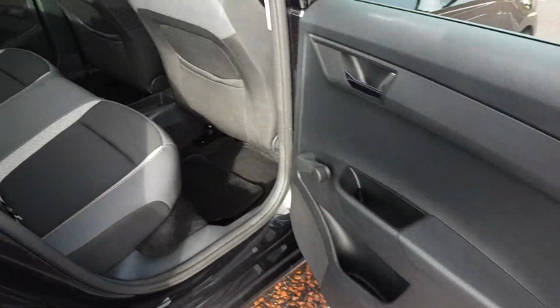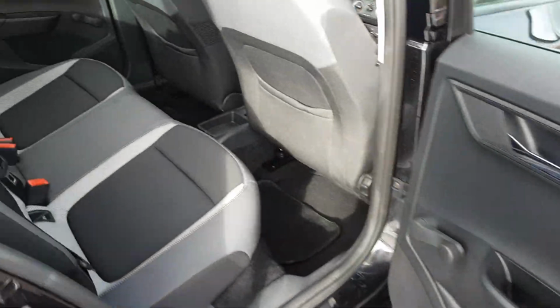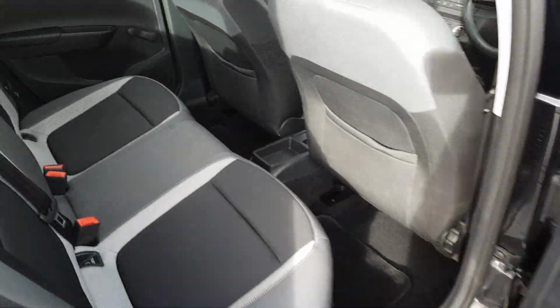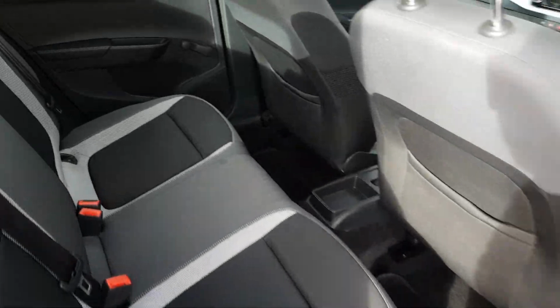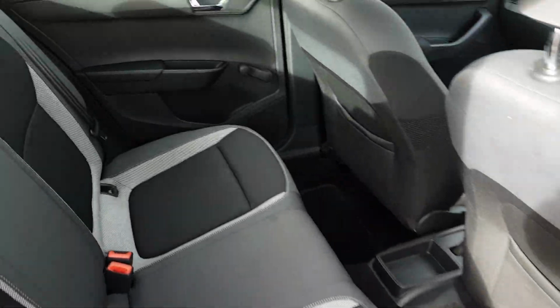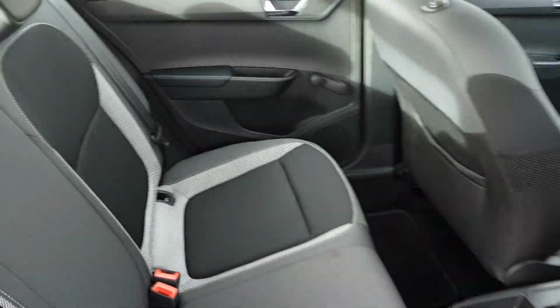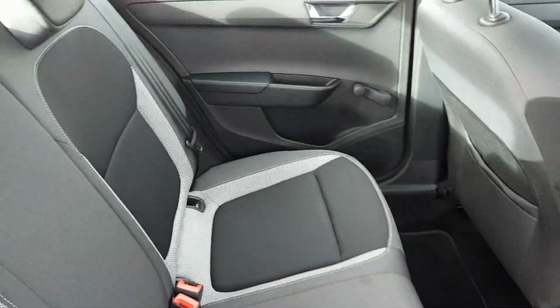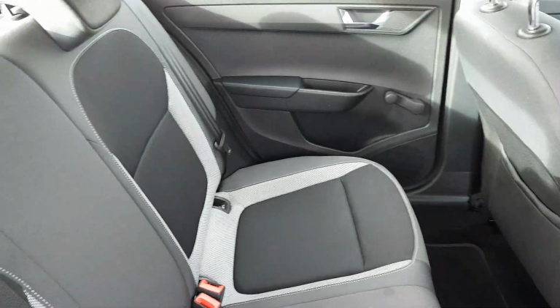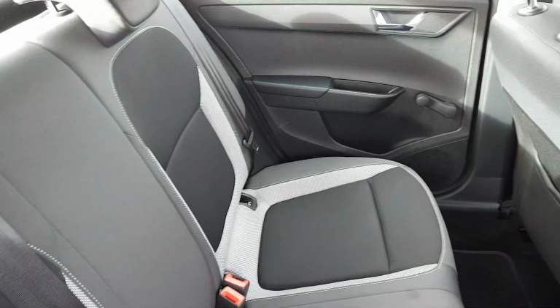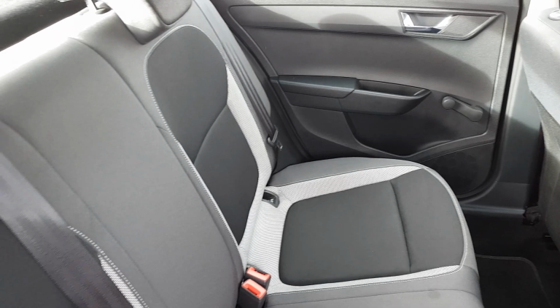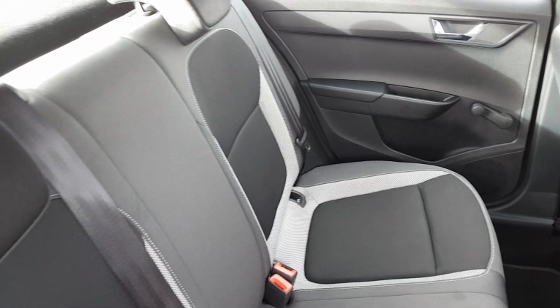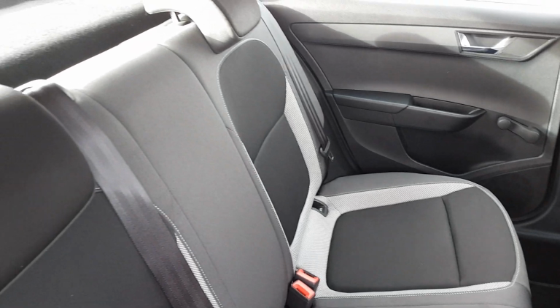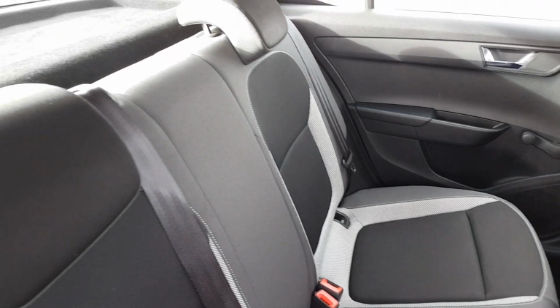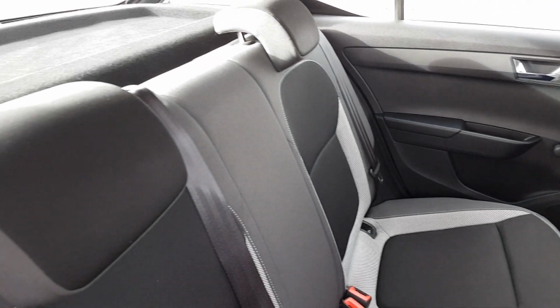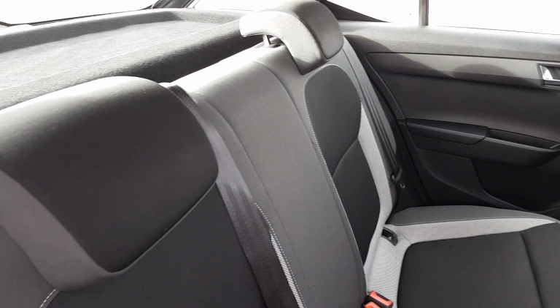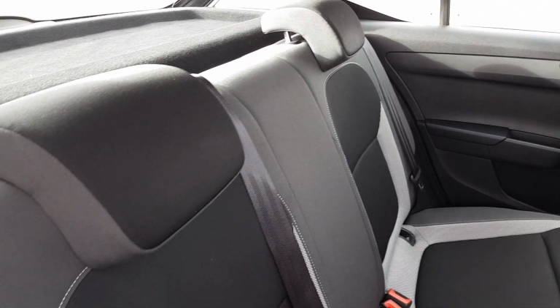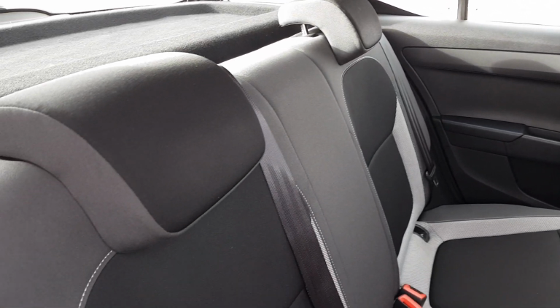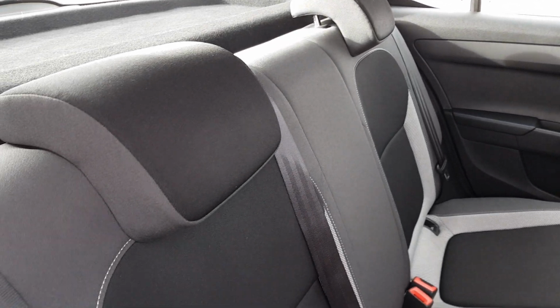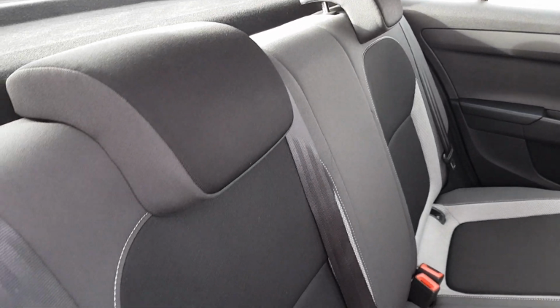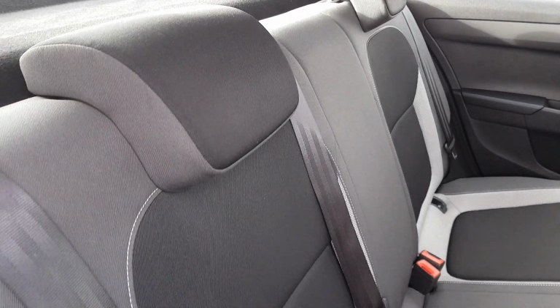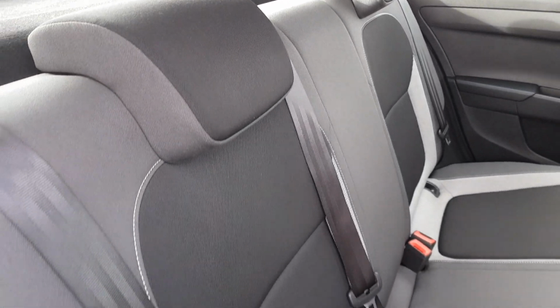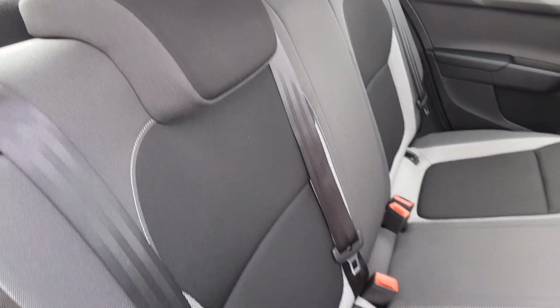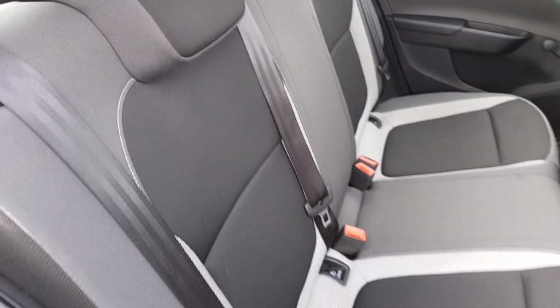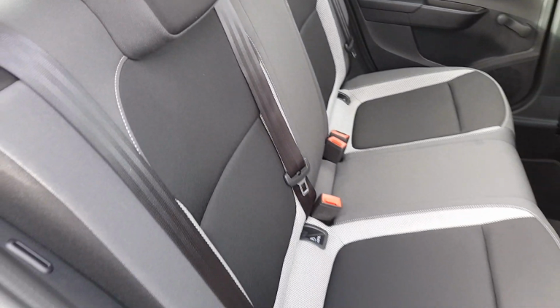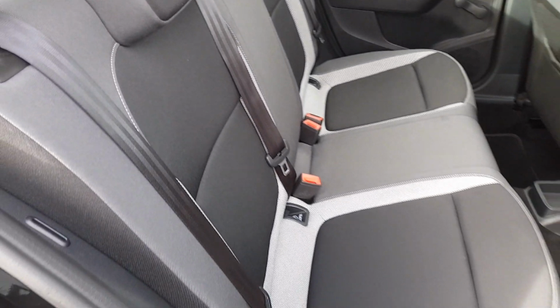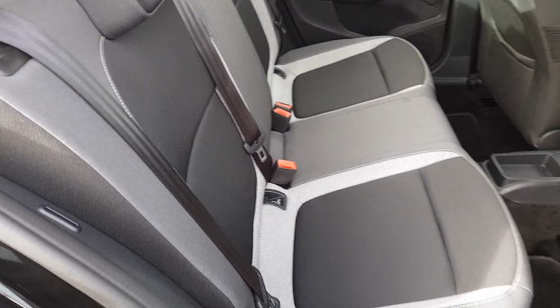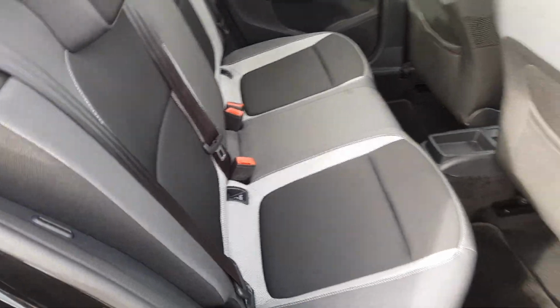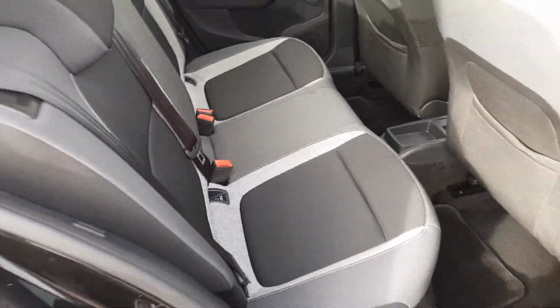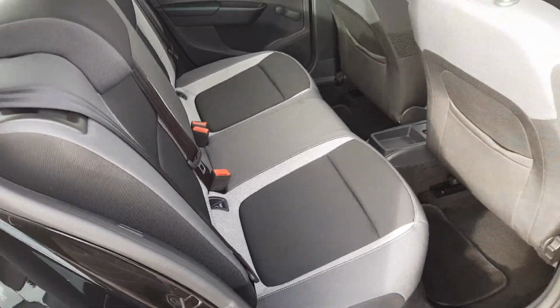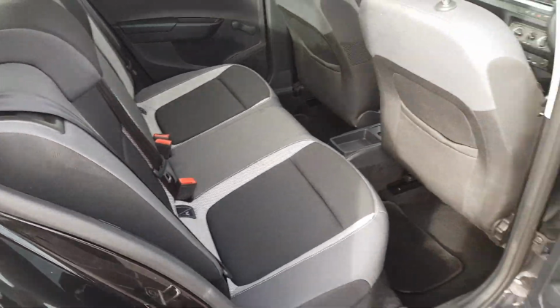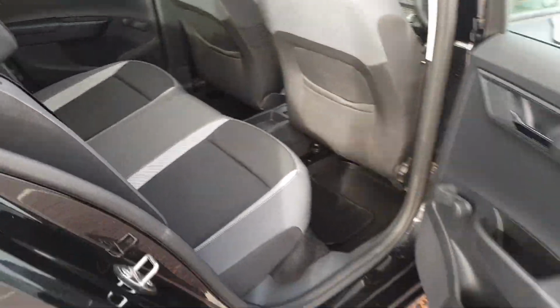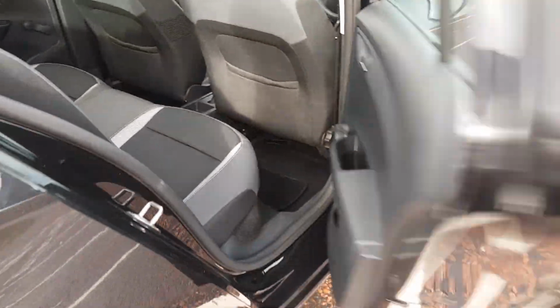In the back, there's a great amount of space, making this a perfect family car. The matching interior continues throughout, and there are ISOFIX points on those outer rear seats in case a car seat is on board.